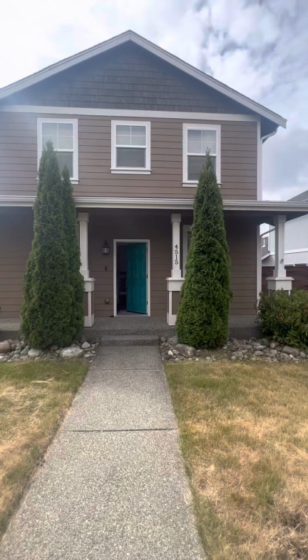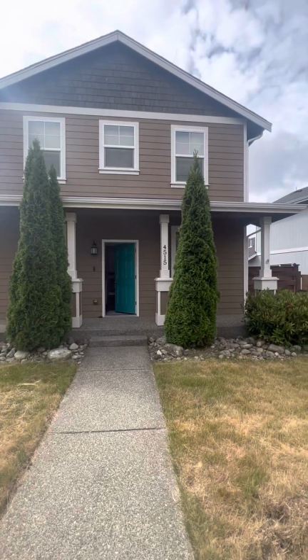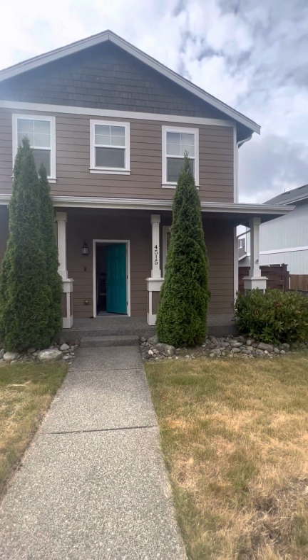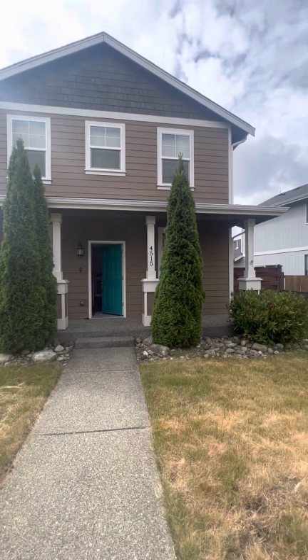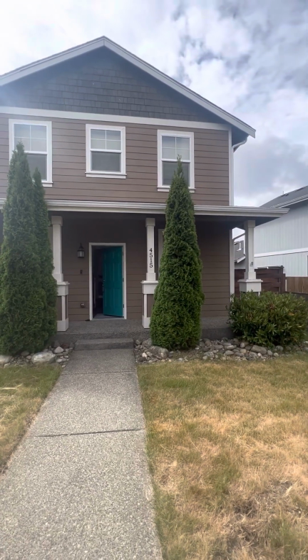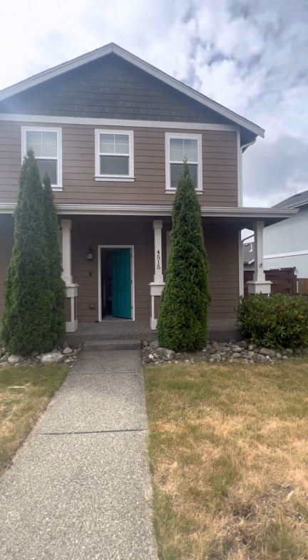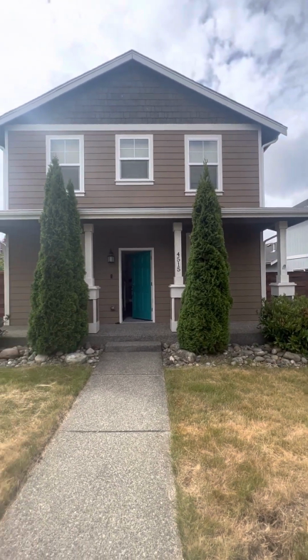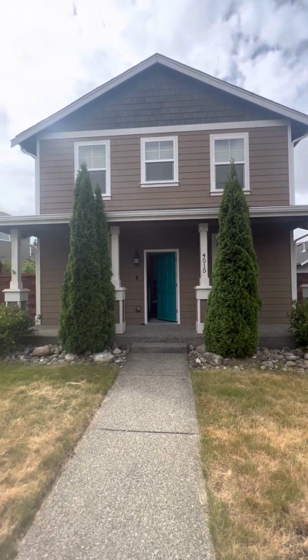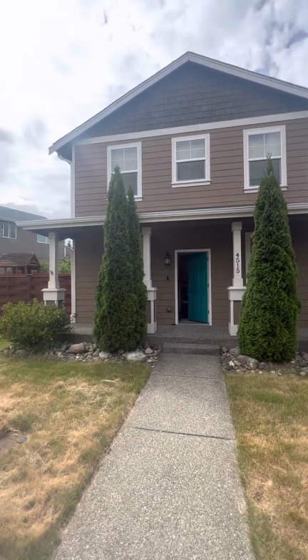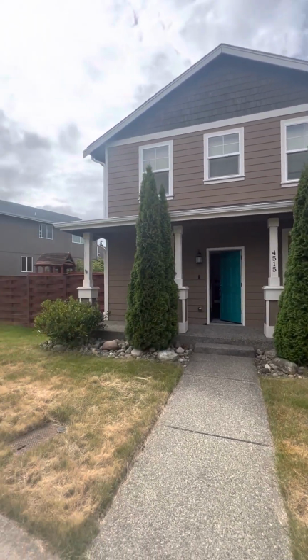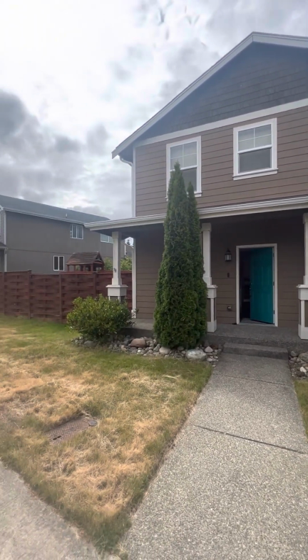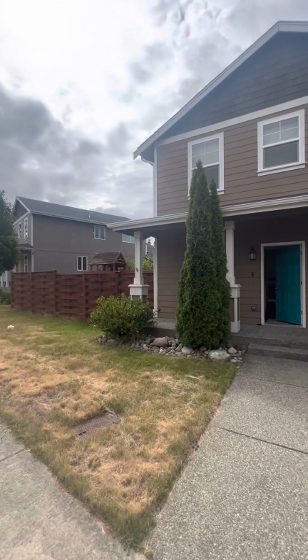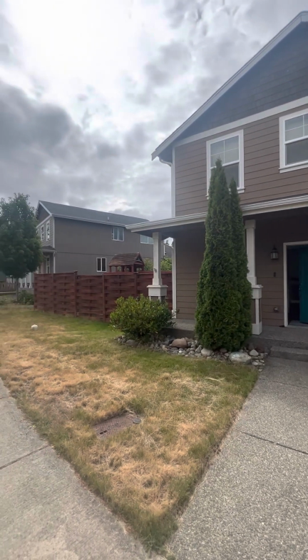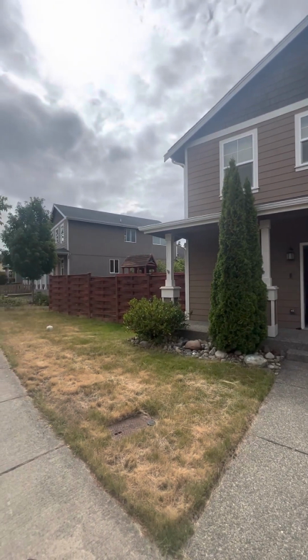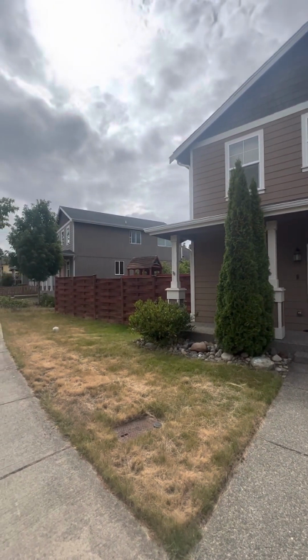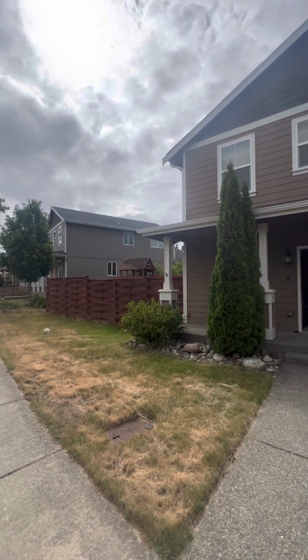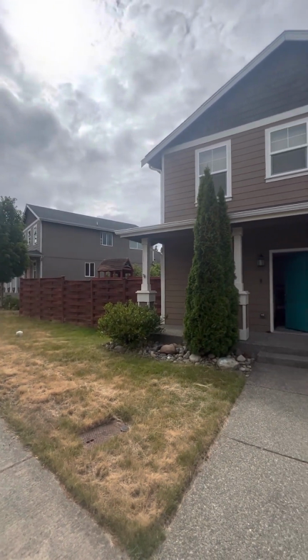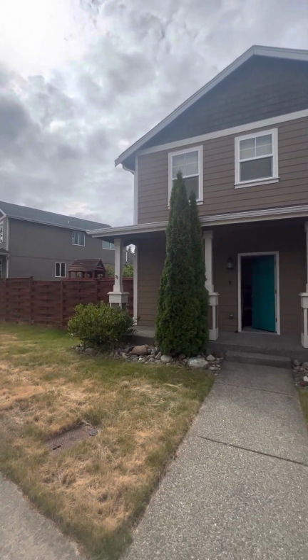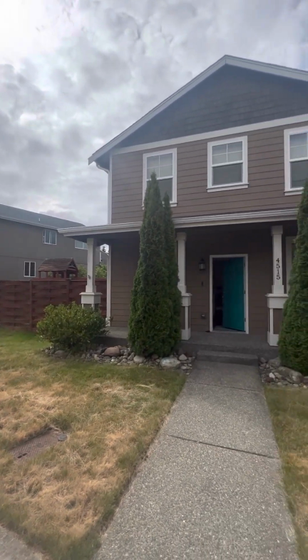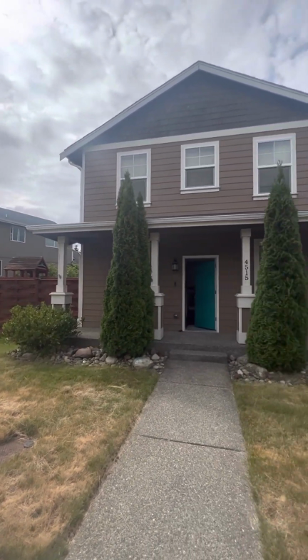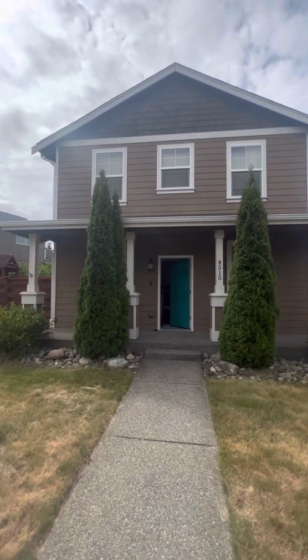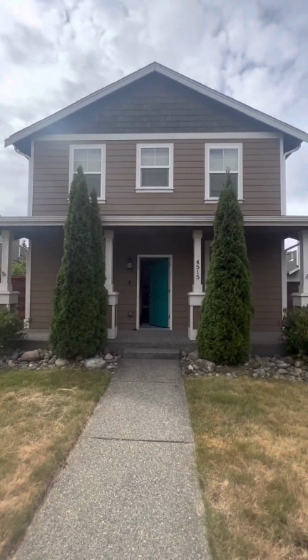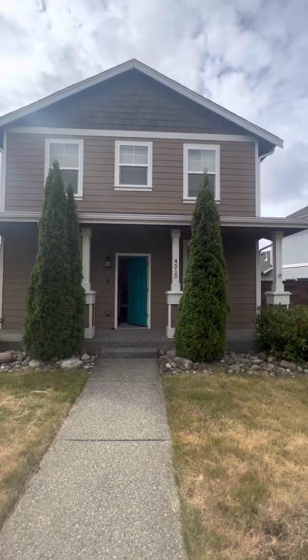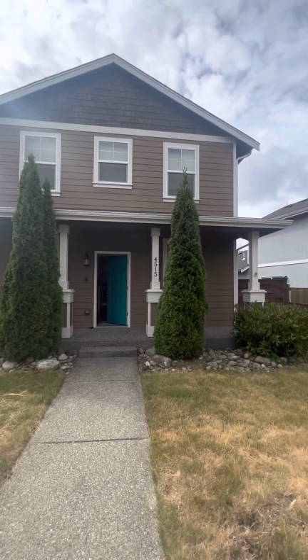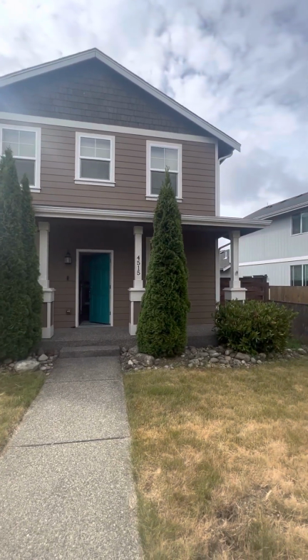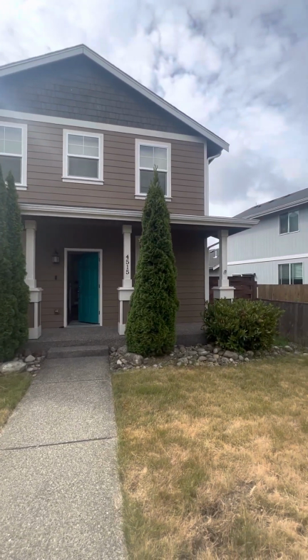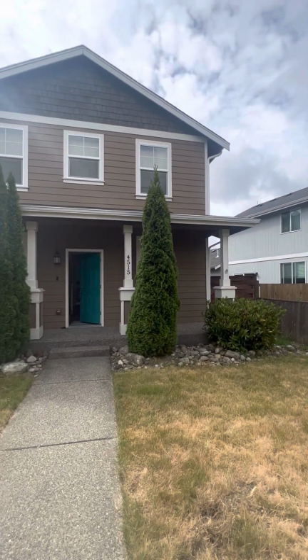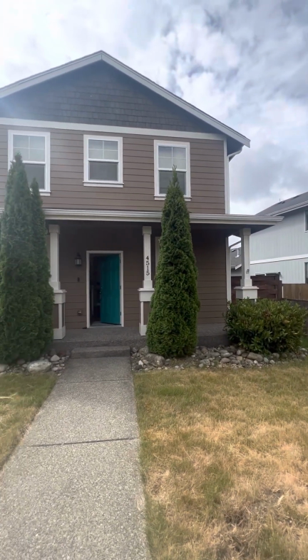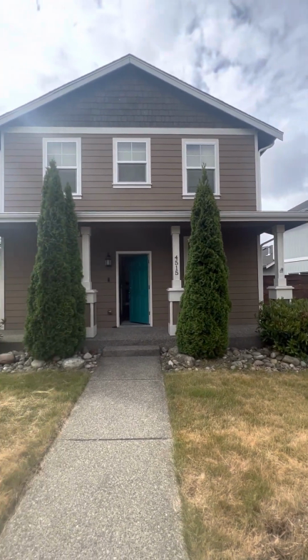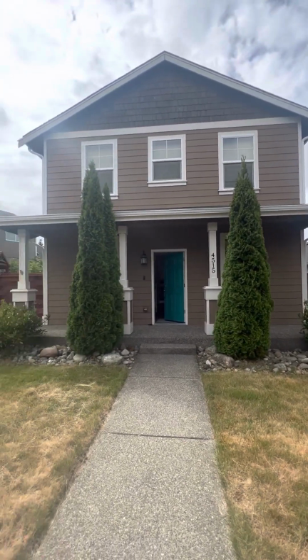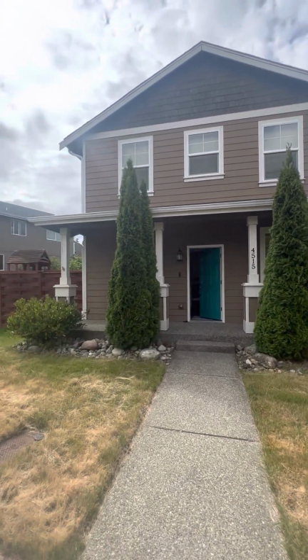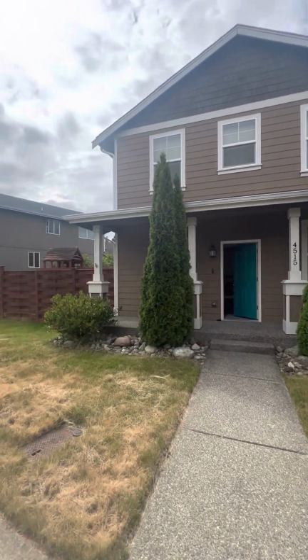Hi Vindi and Edward, this is Alicia. I'm doing the virtual final walkthrough for you today — it's your new home here on Abalone. I'll start with the exterior of the home.